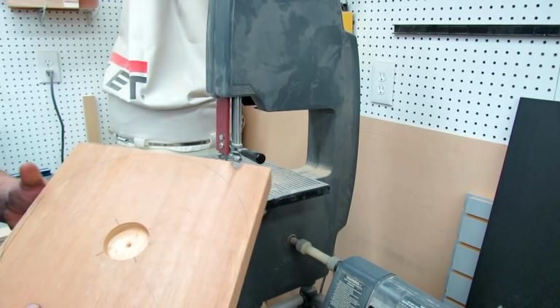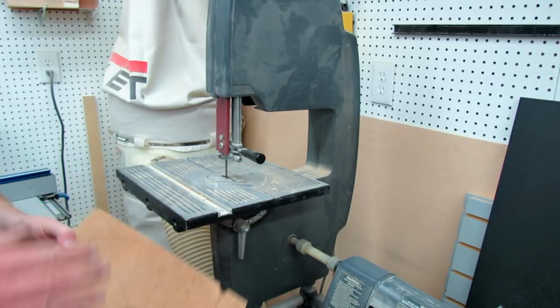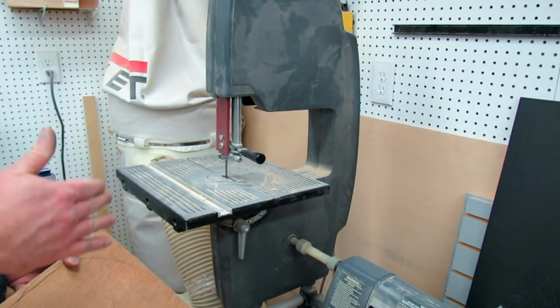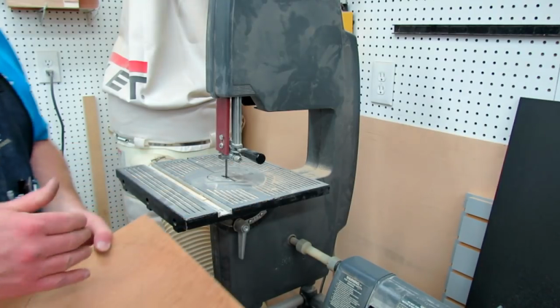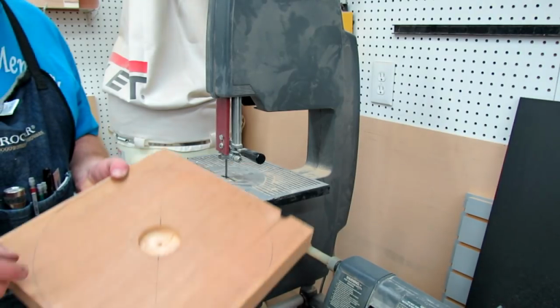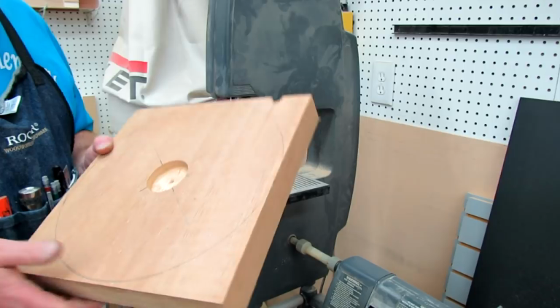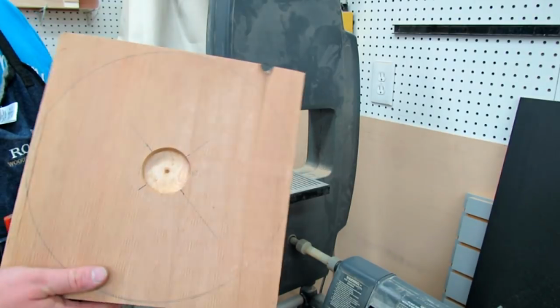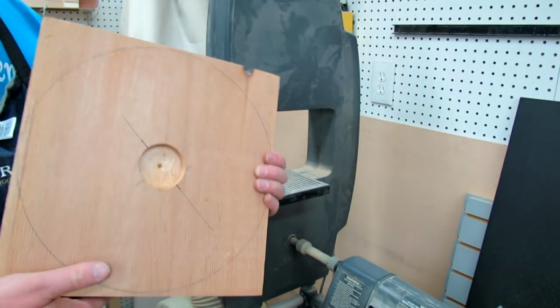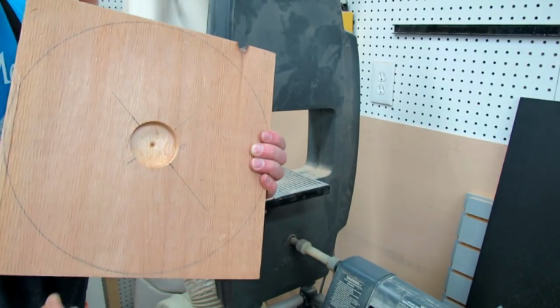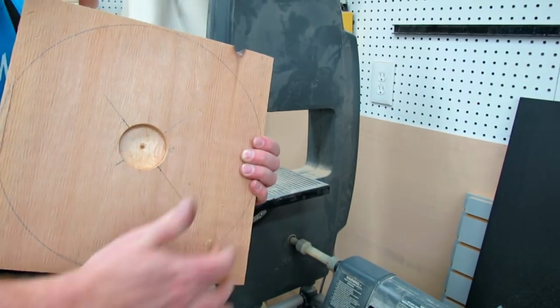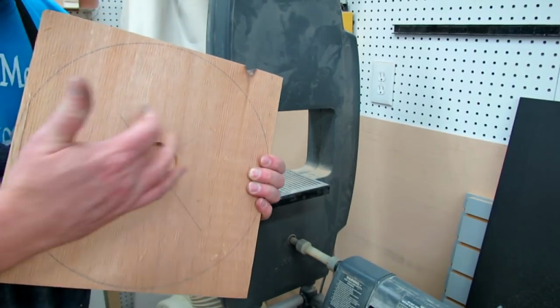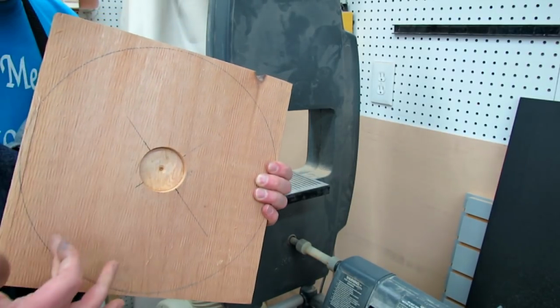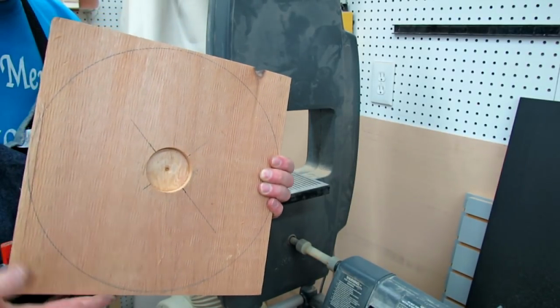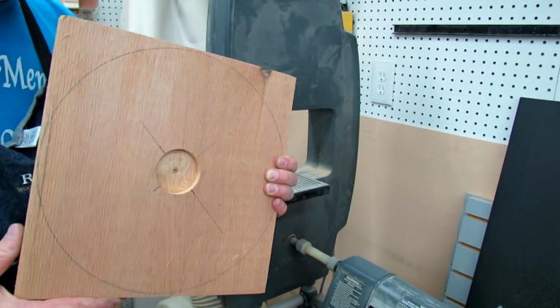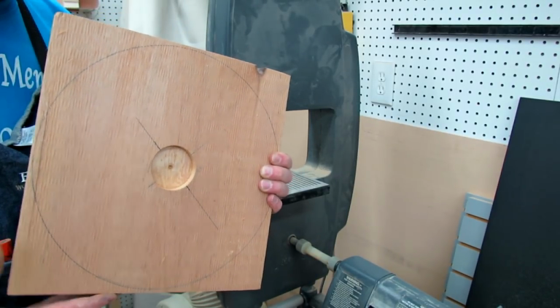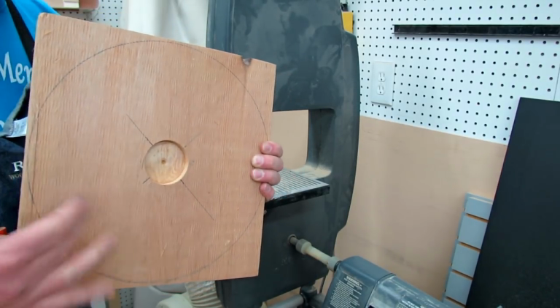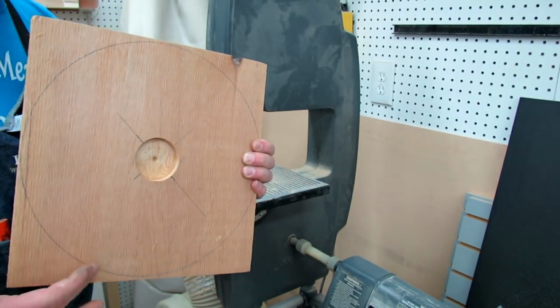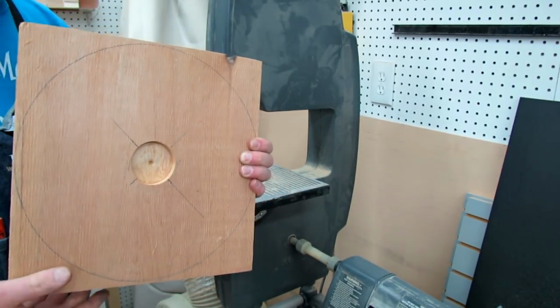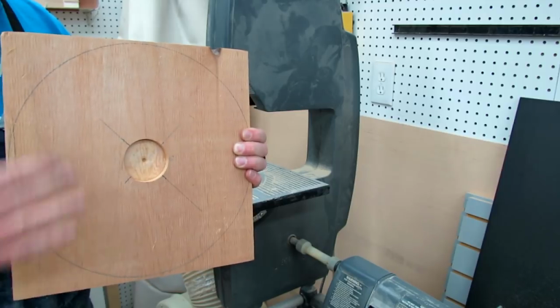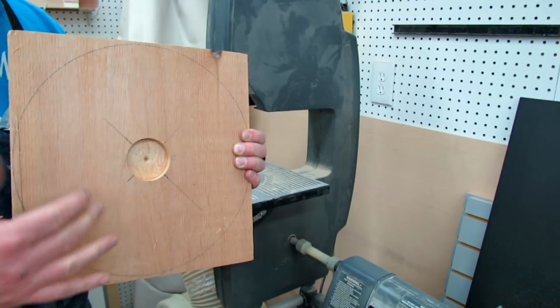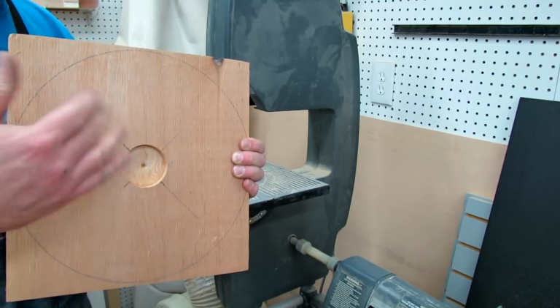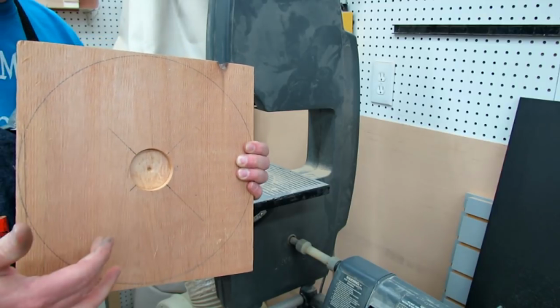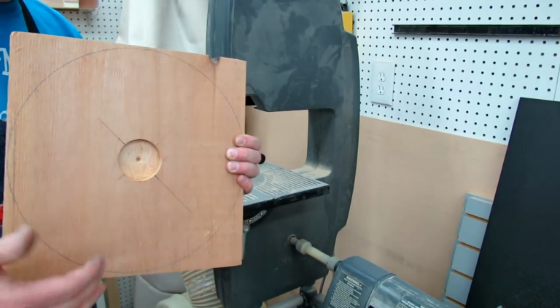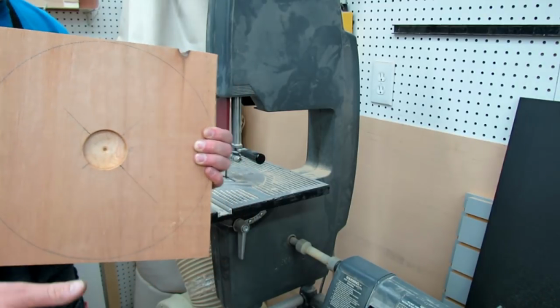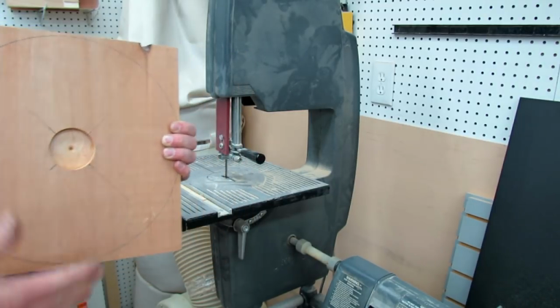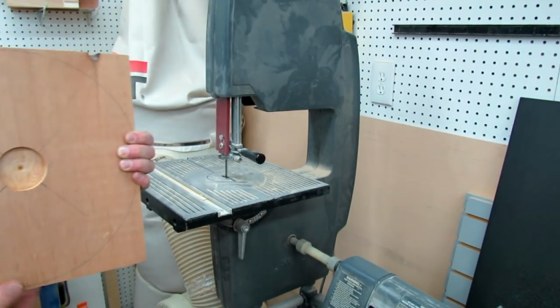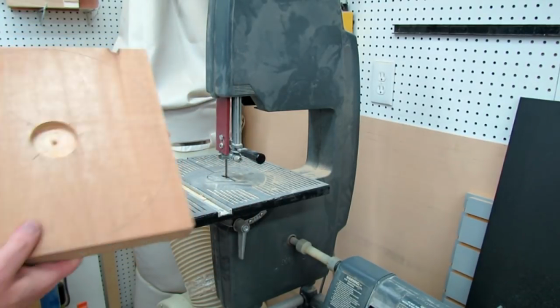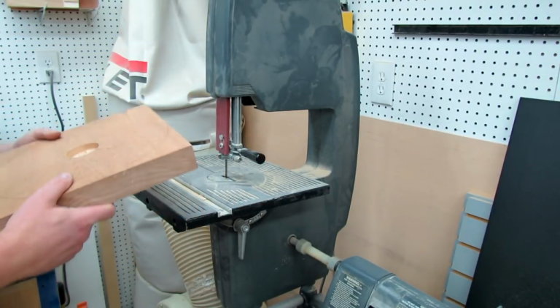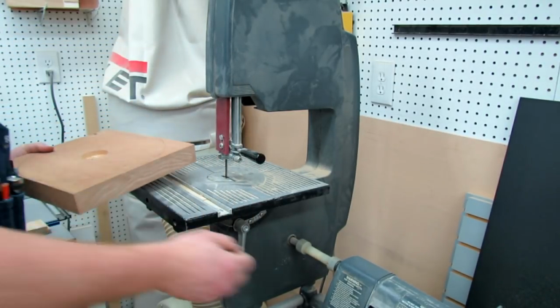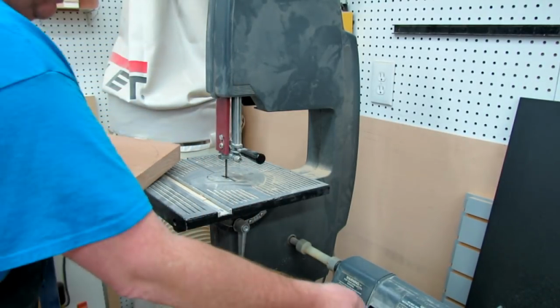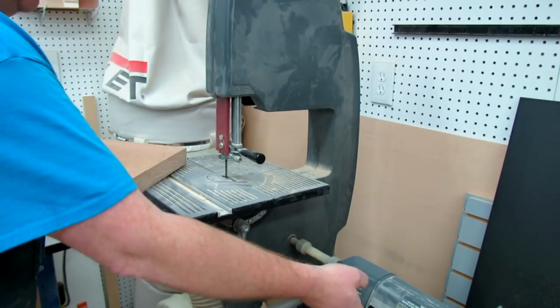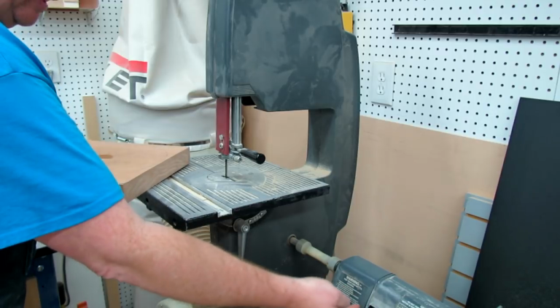Now we're over here at the bandsaw. We want to just cut this roughly out to a nice circle so that it will fit on the lathe. It doesn't have to be perfect because we're going to true it up once we get it mounted on the lathe.